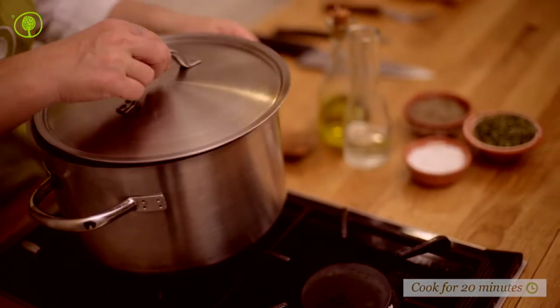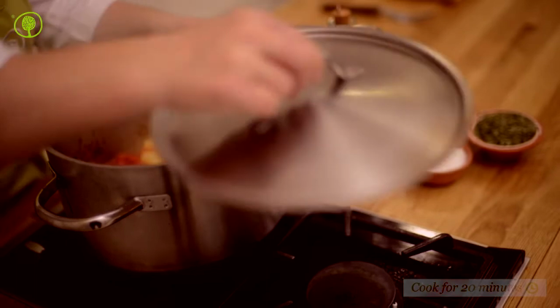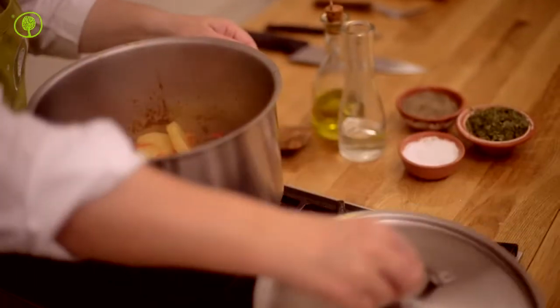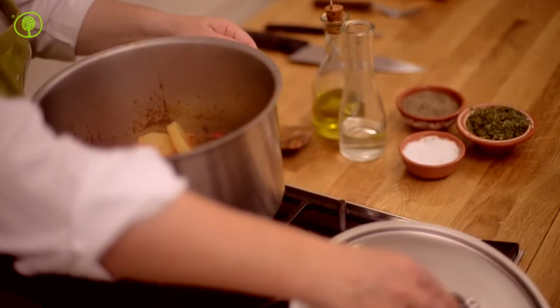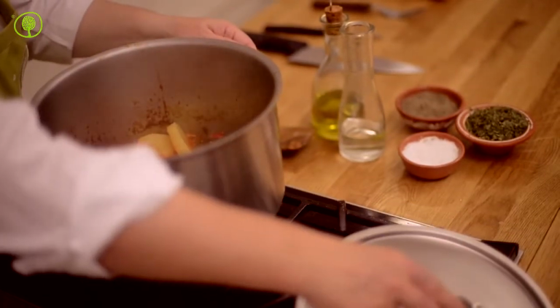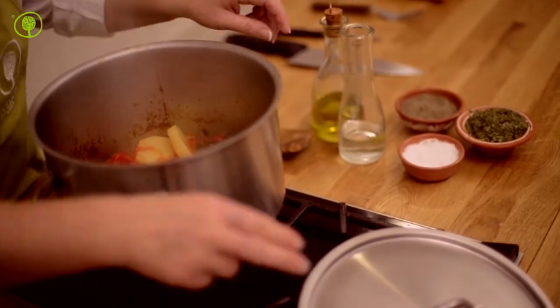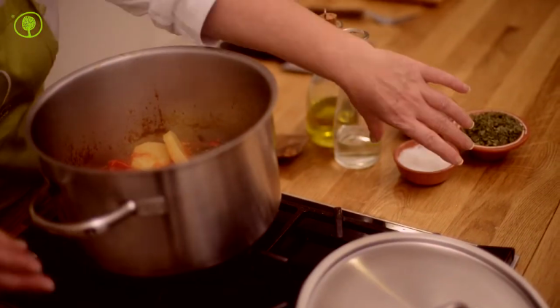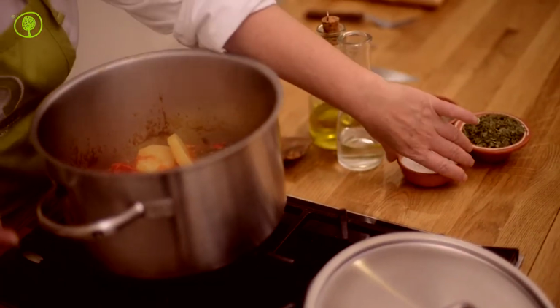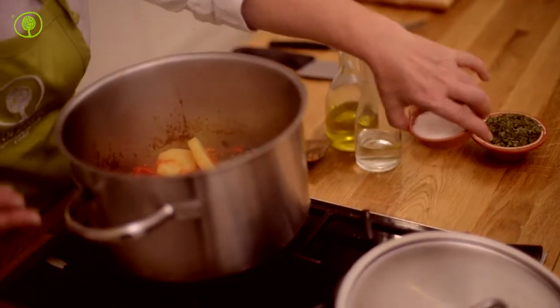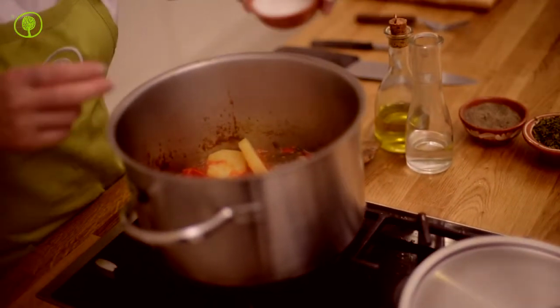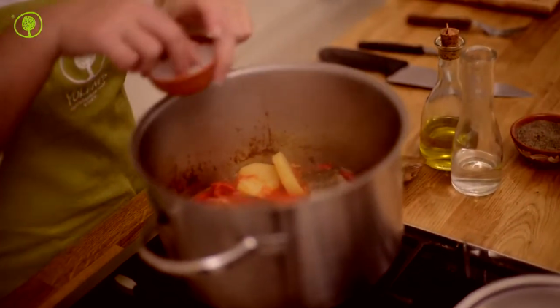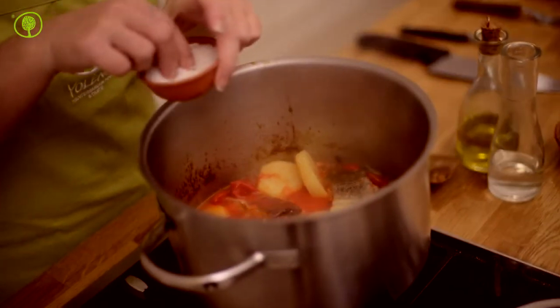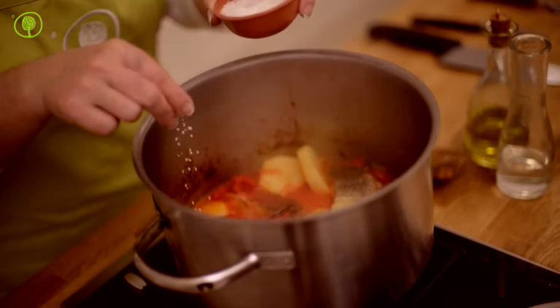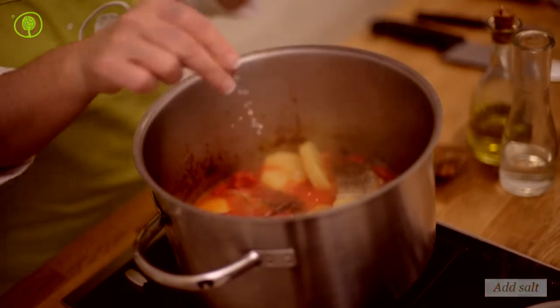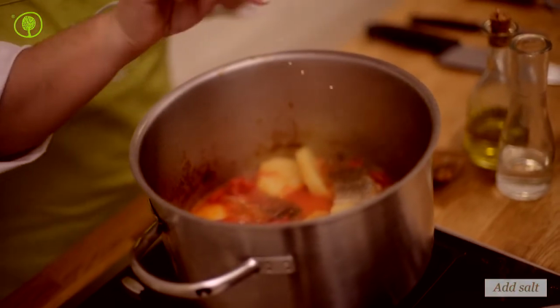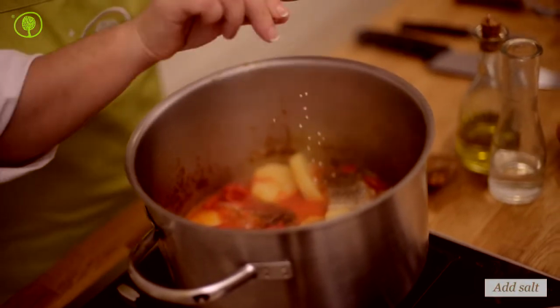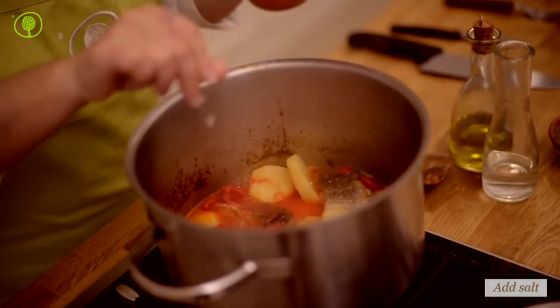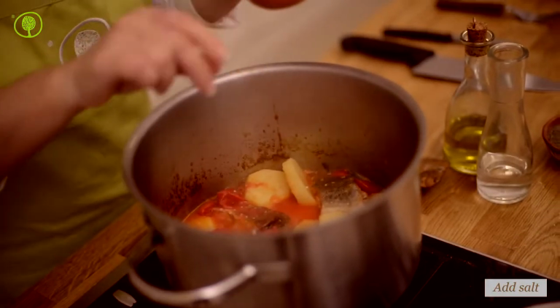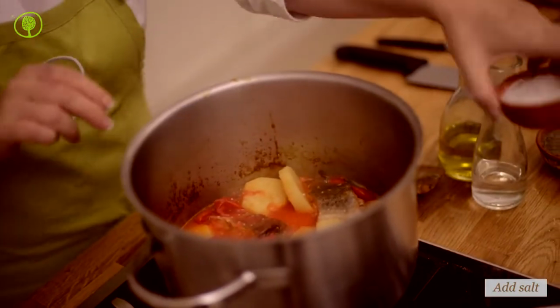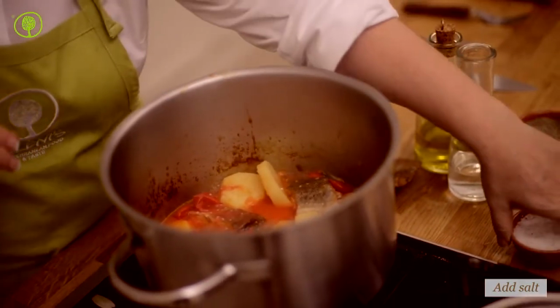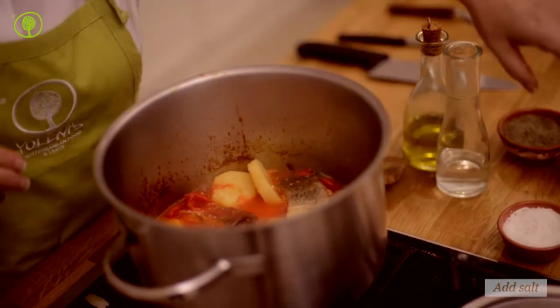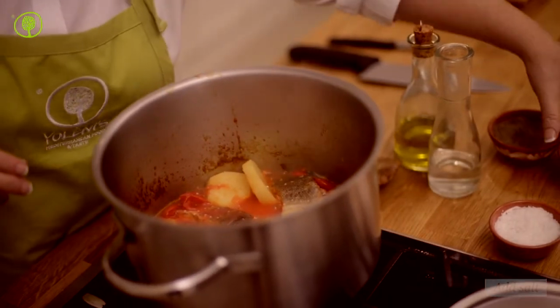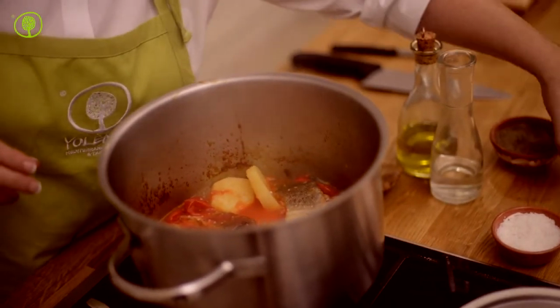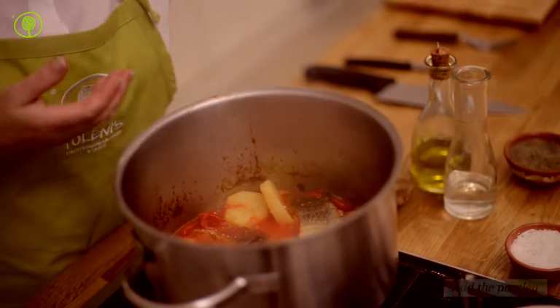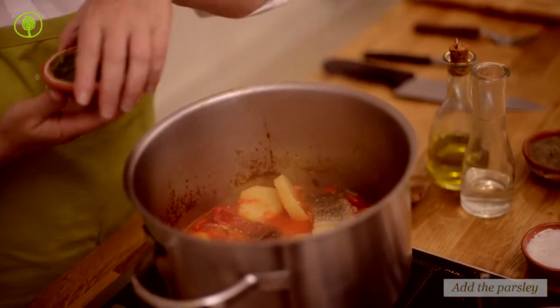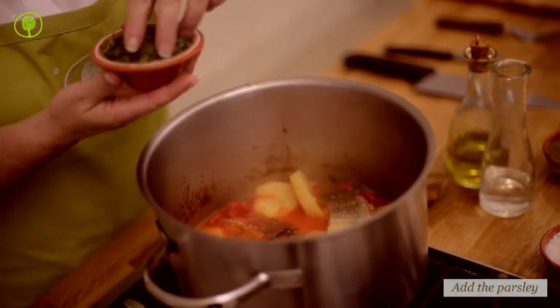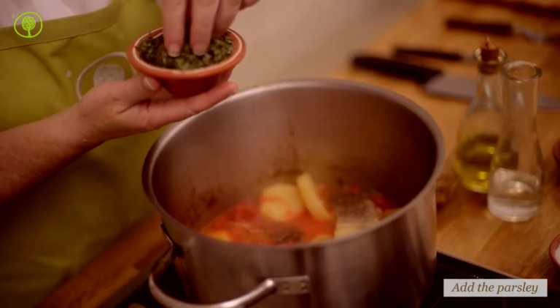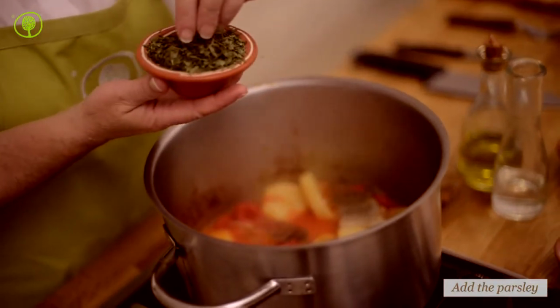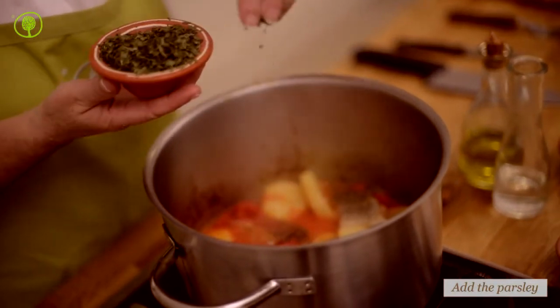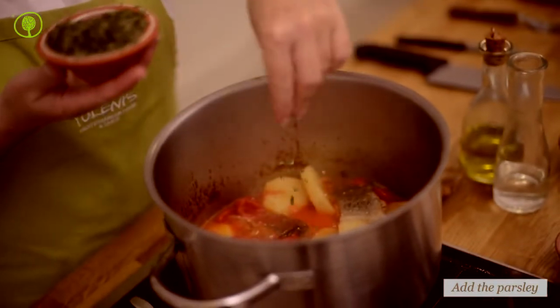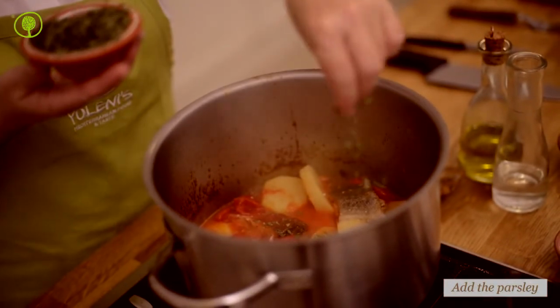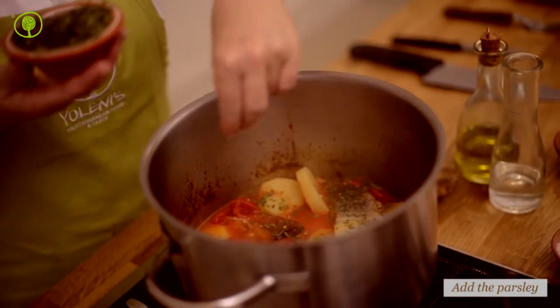Macedonia, Crete, Thessalia and Ipirus traditionally produce Tsipuro. Continue by adding the salt, the dried parsley and the pepper and cook for another 10 minutes.